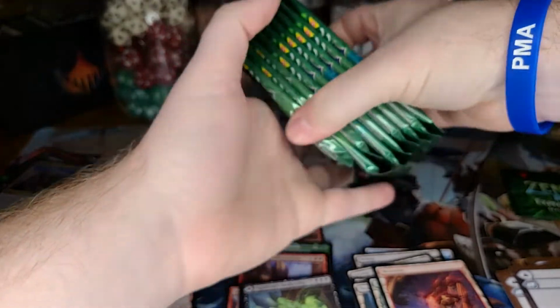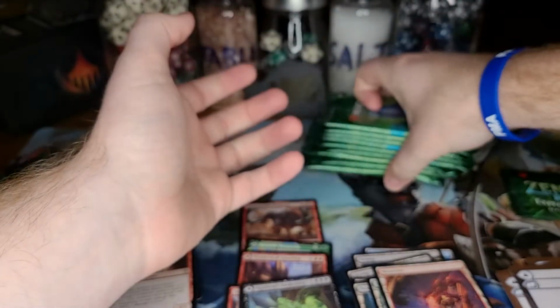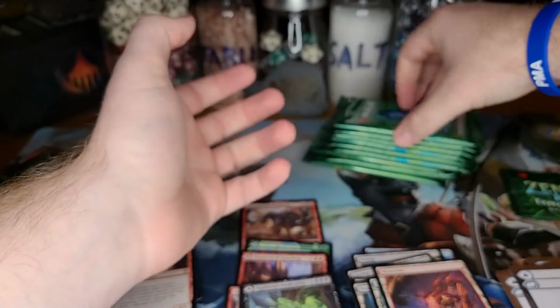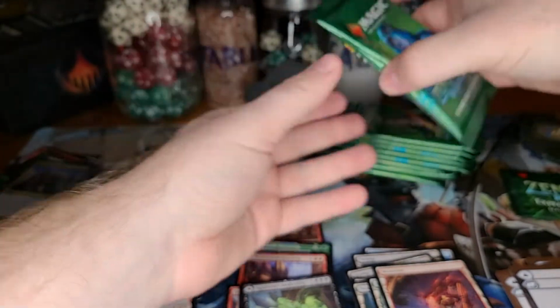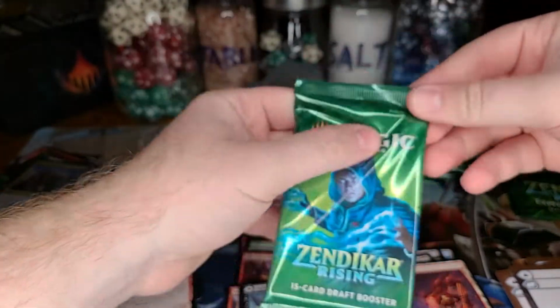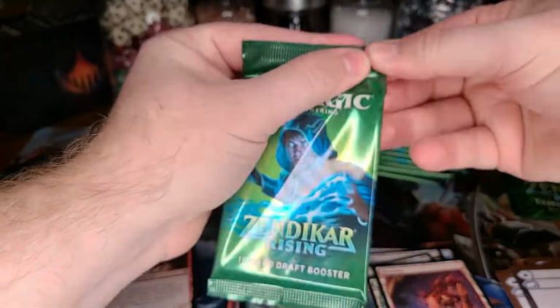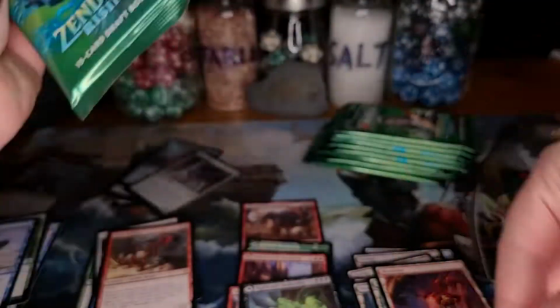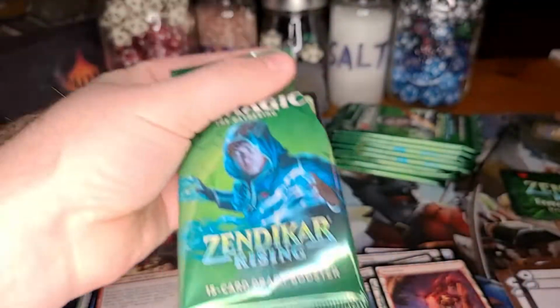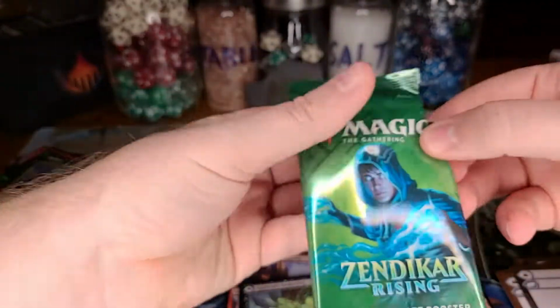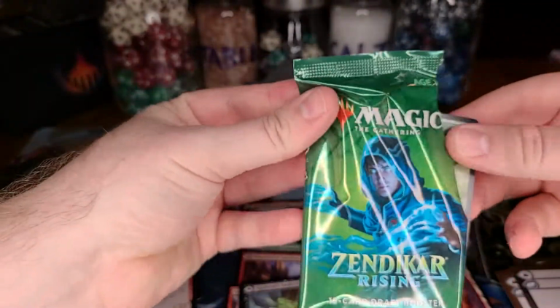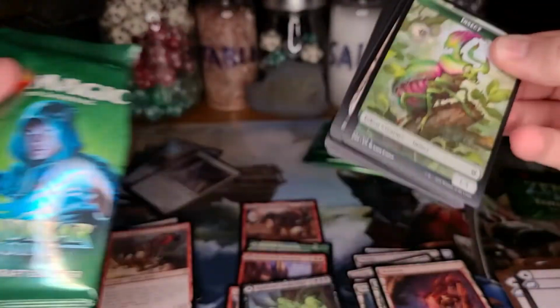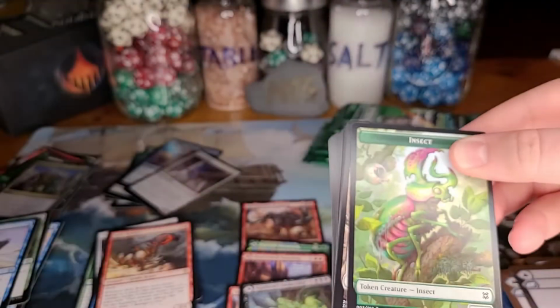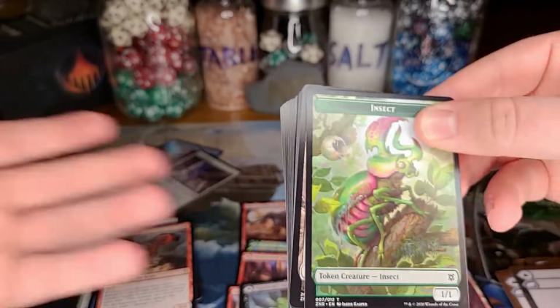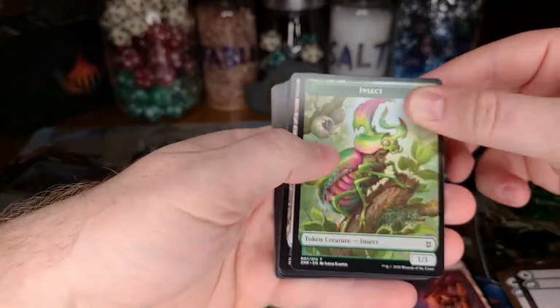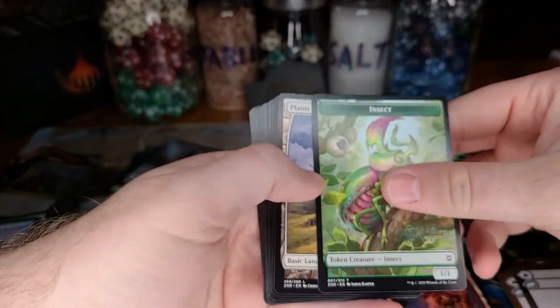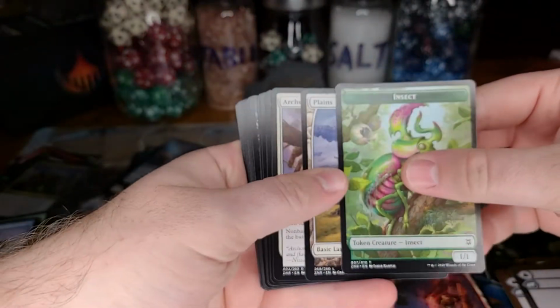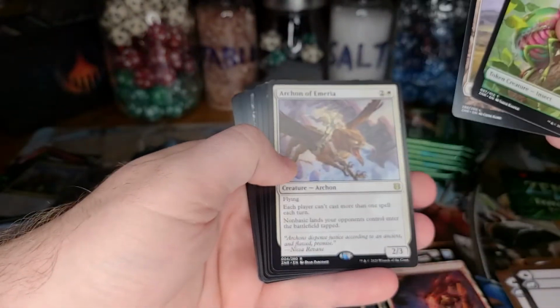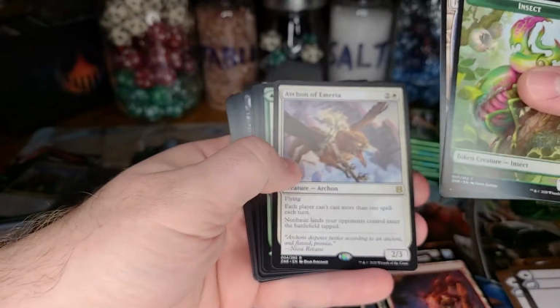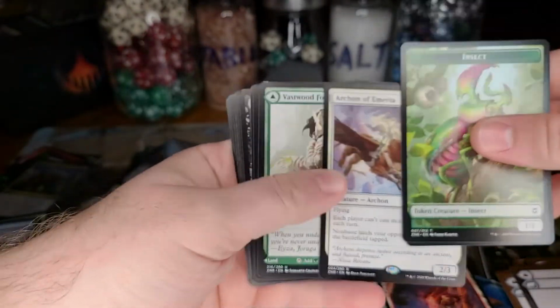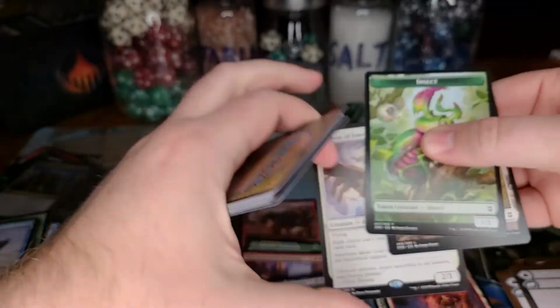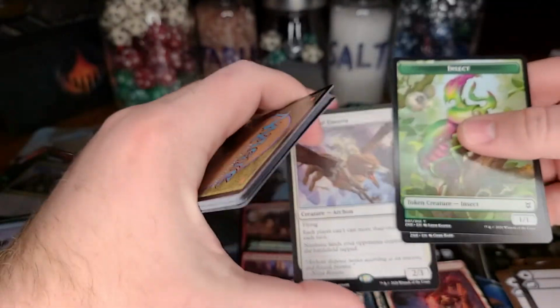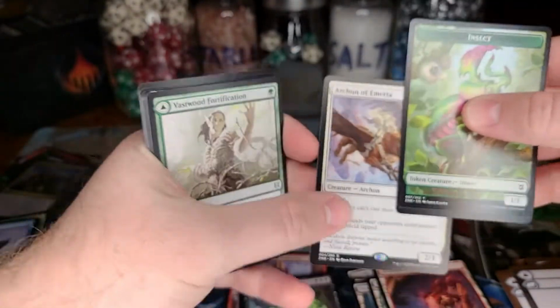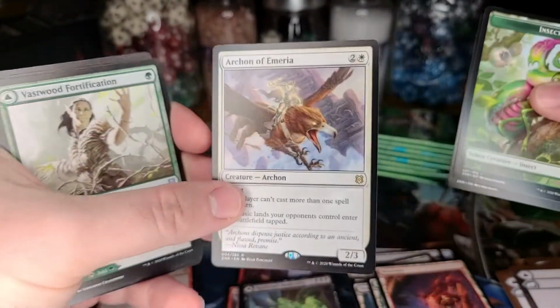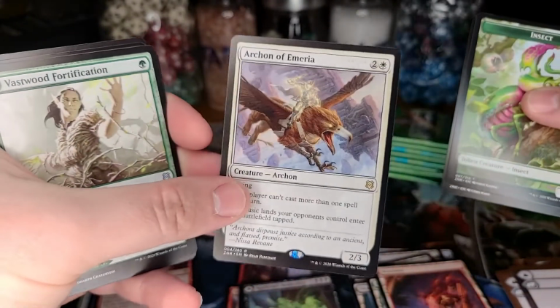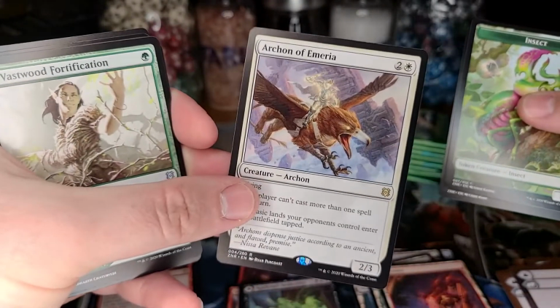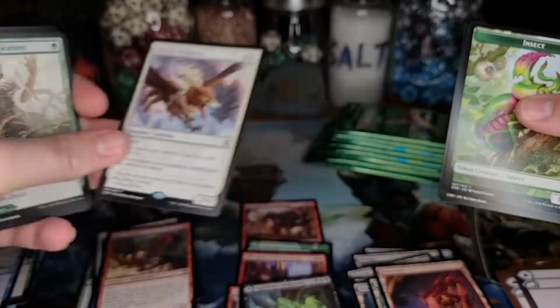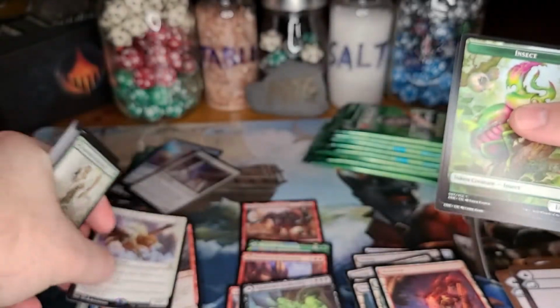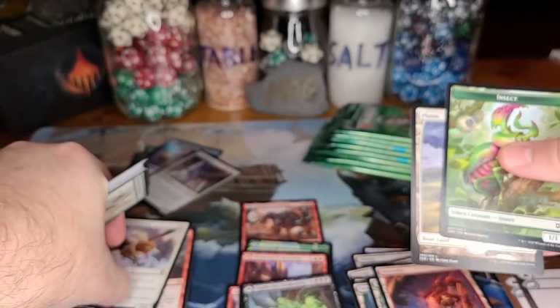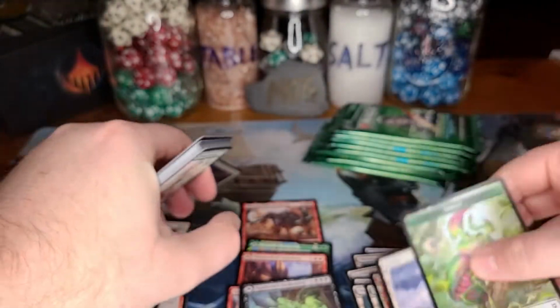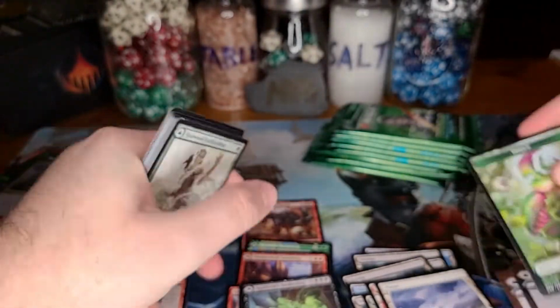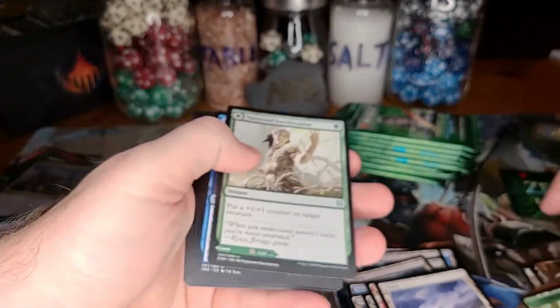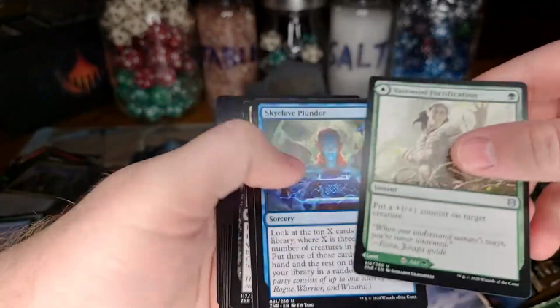Nine packs left. I could easily hit one more mythic. Archon of Emeria — that's cute, cool cool cool. Like I said I'm all over the place with my thought process in this video, with the Akoum Hellhounds and the Hedron Crabs. A foil swamp — I love foil swamps, that's awesome!